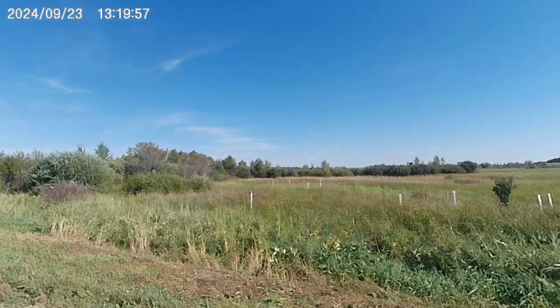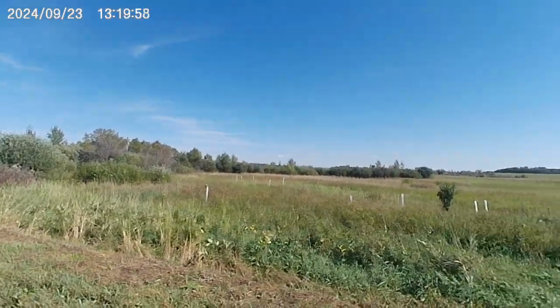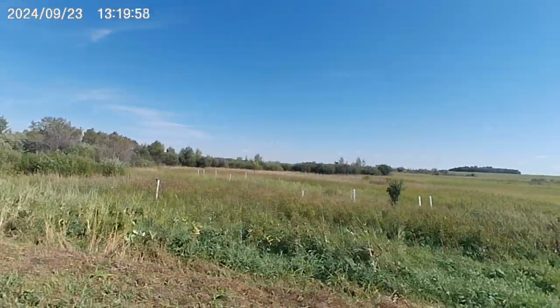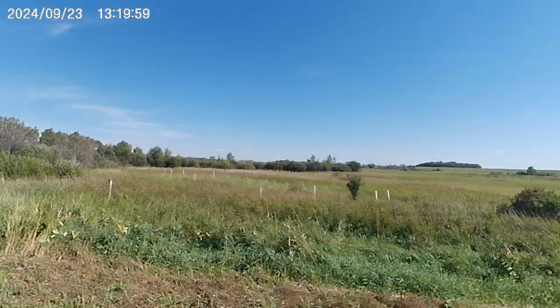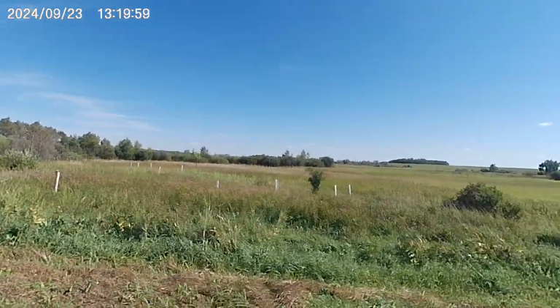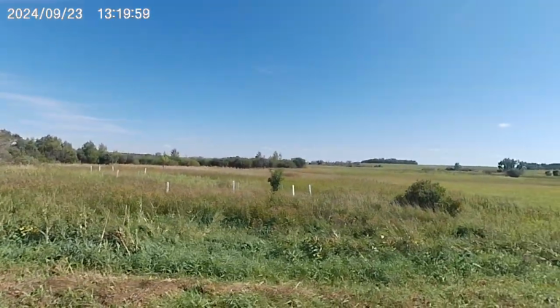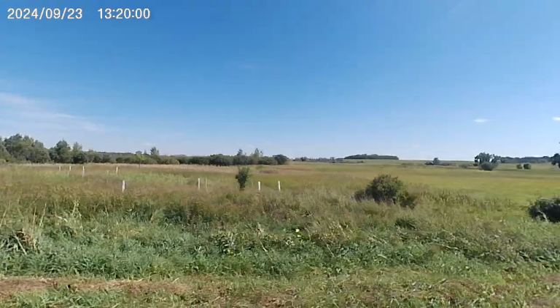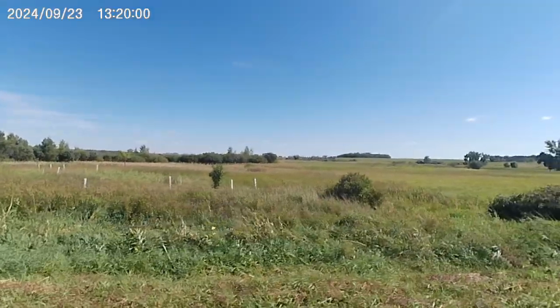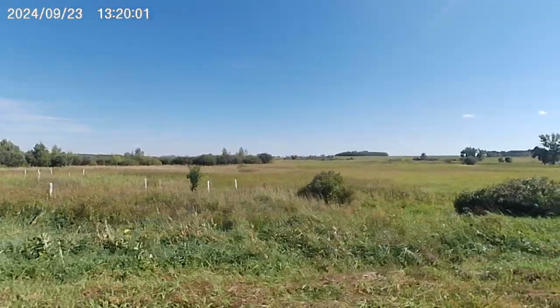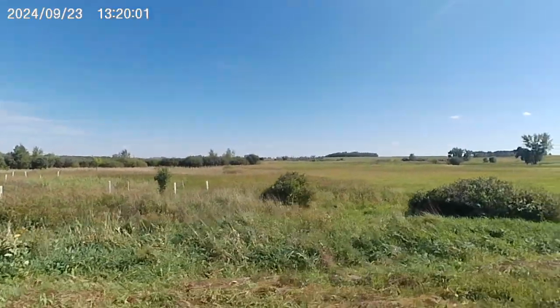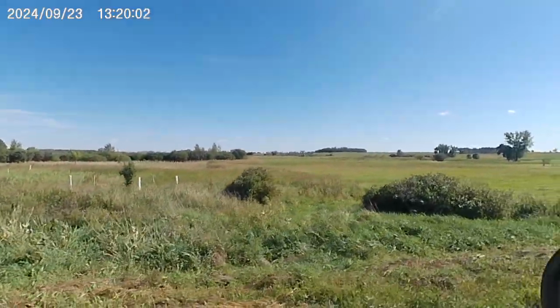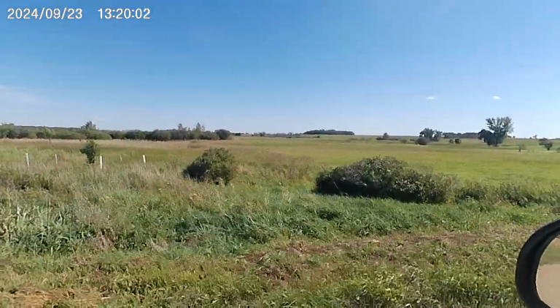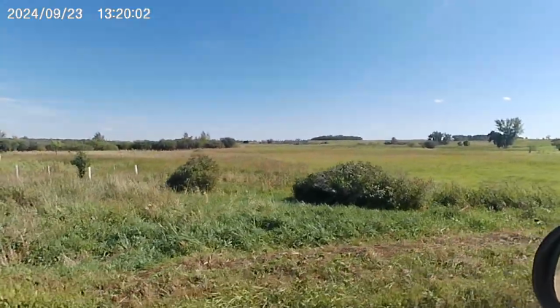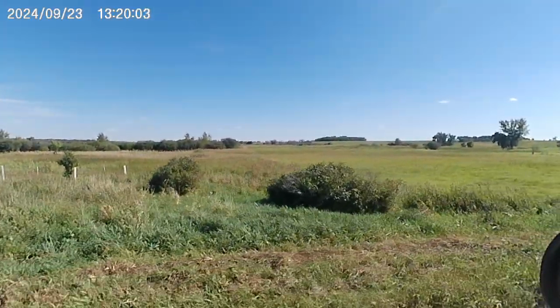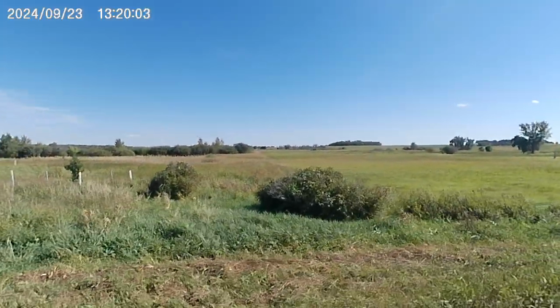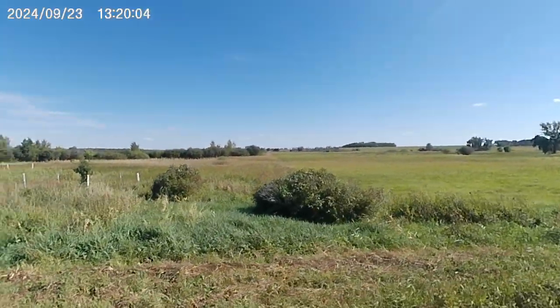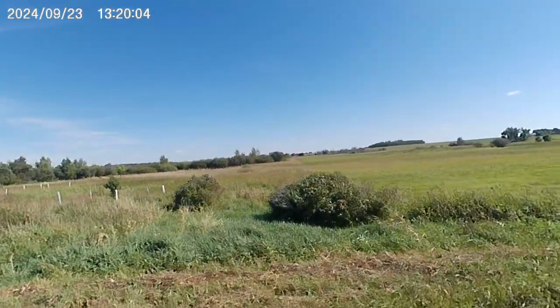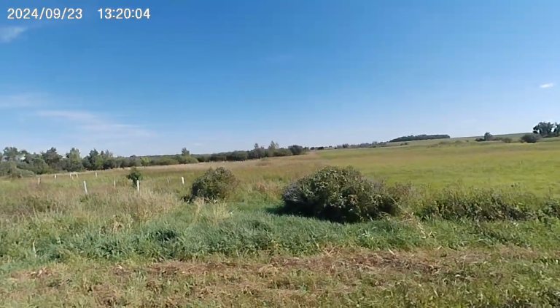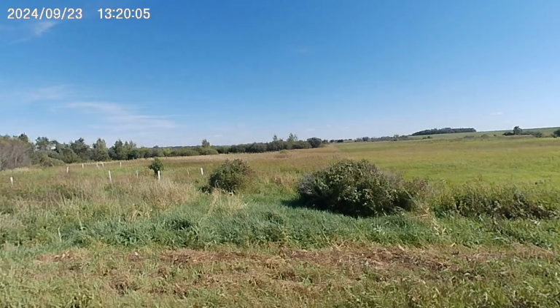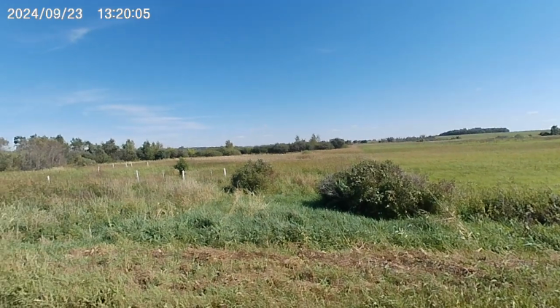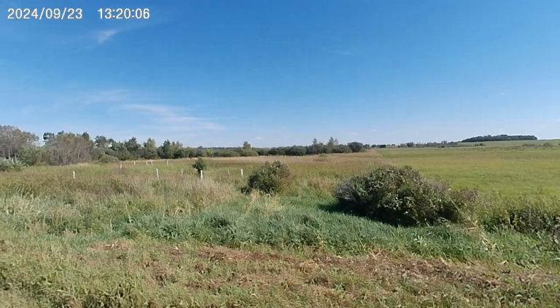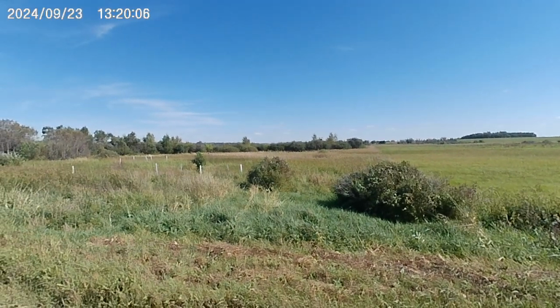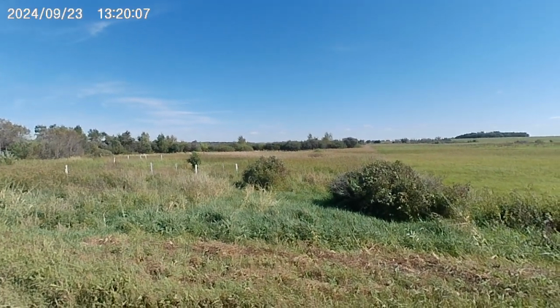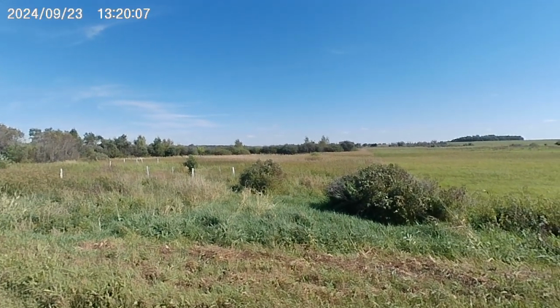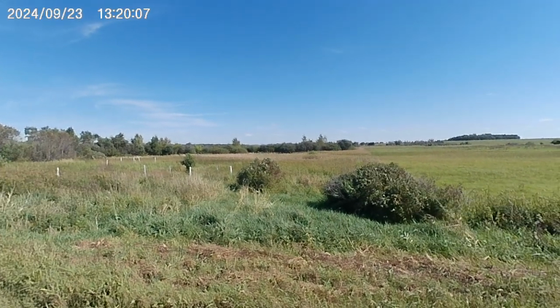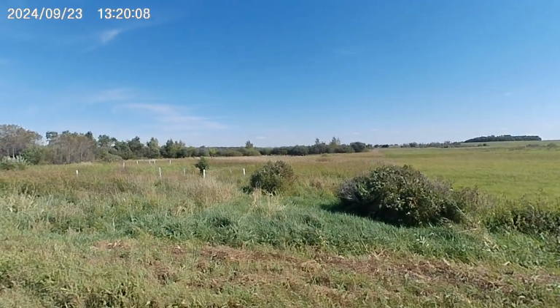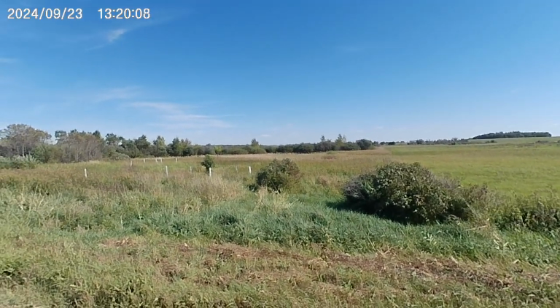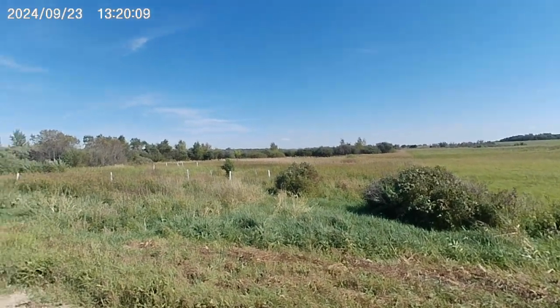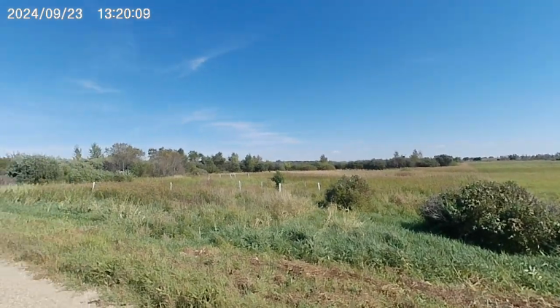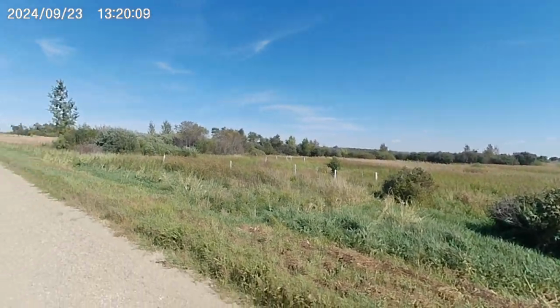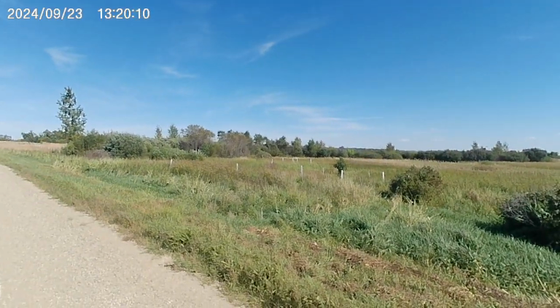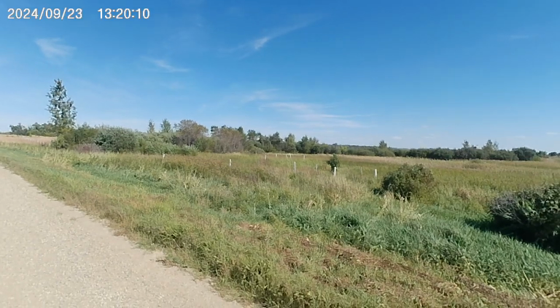Right here is the very southeast corner — 80 prairie to habitat. Thanks for joining me on my journey.